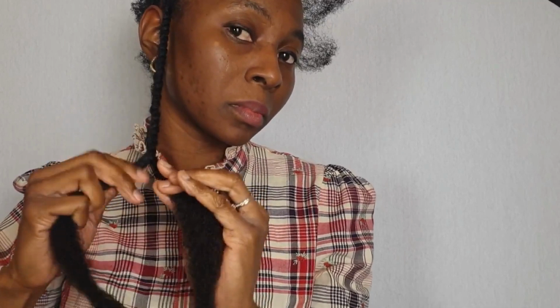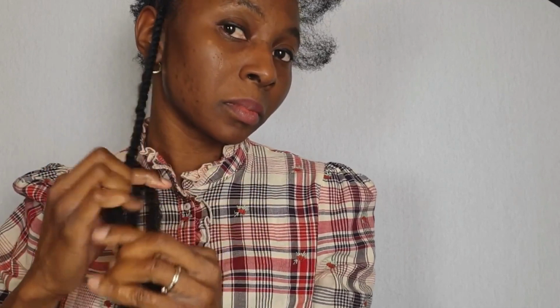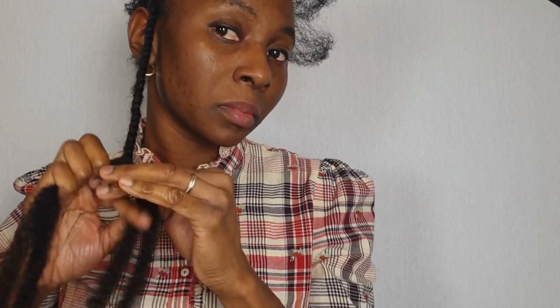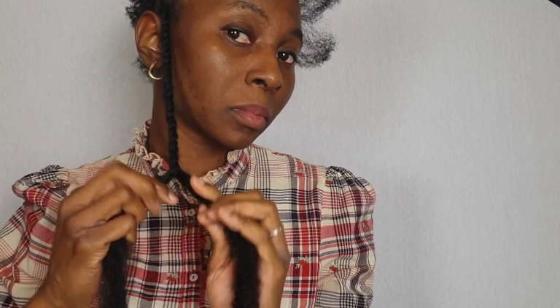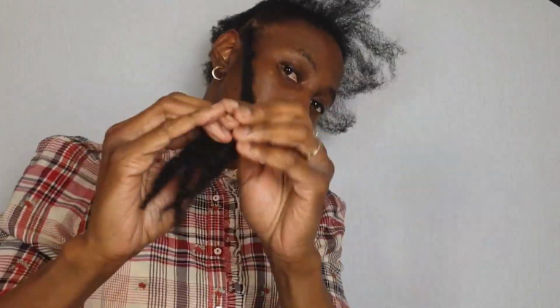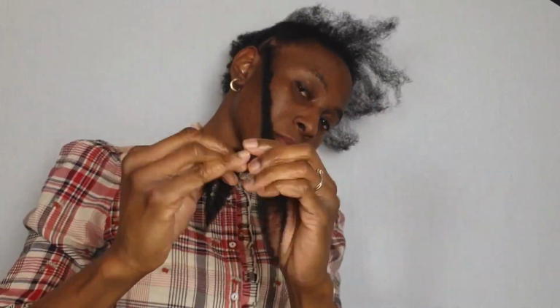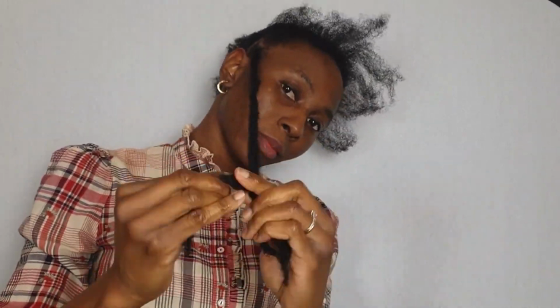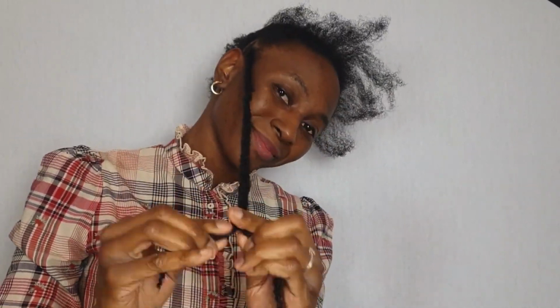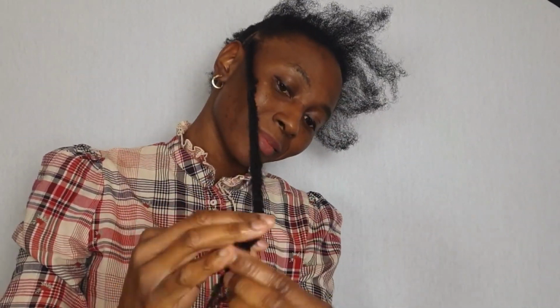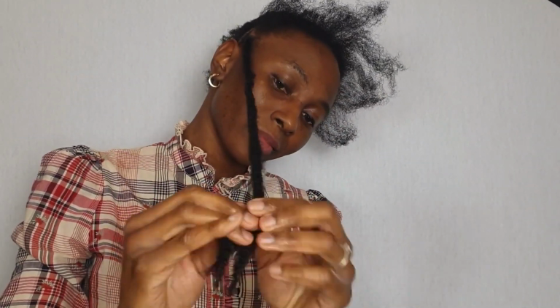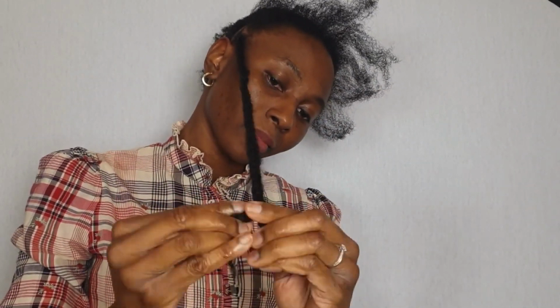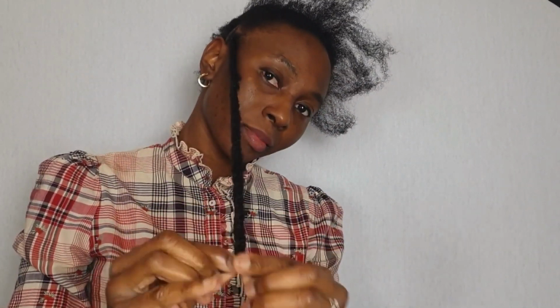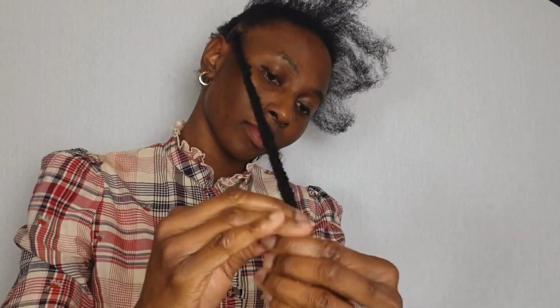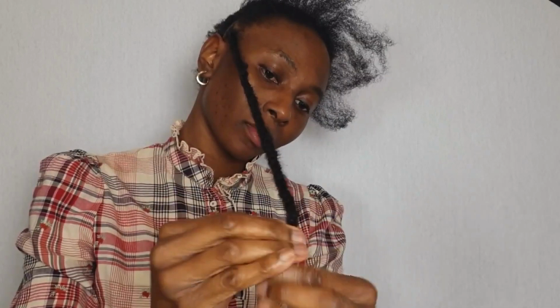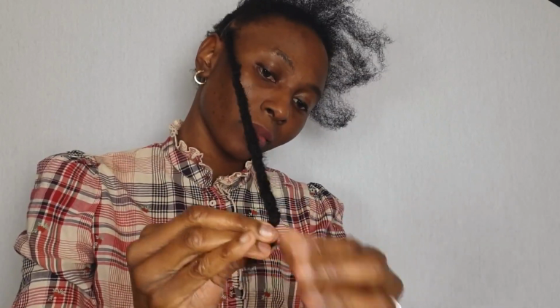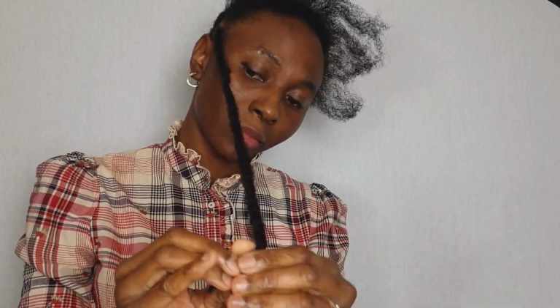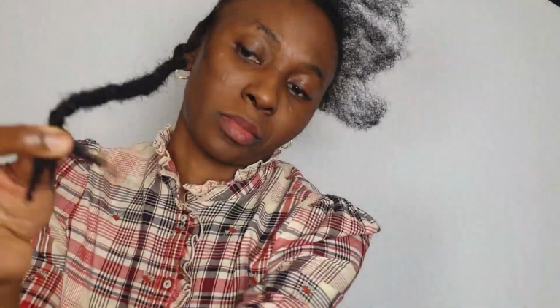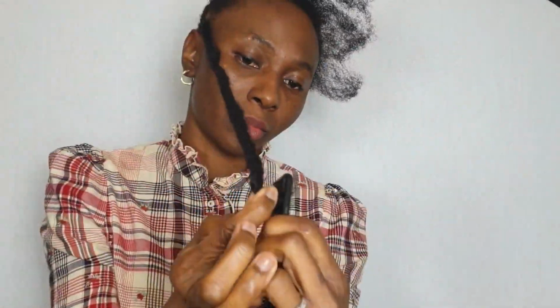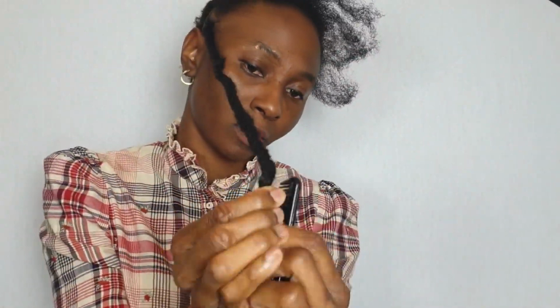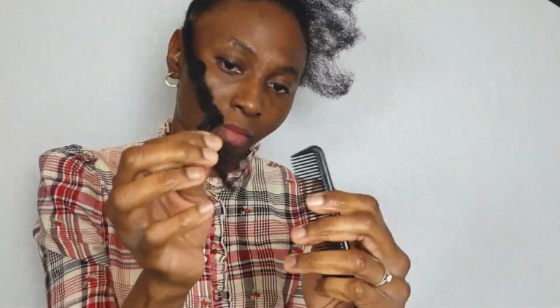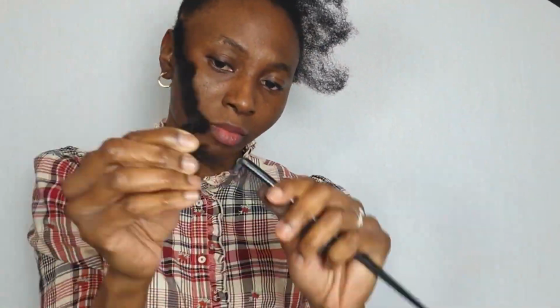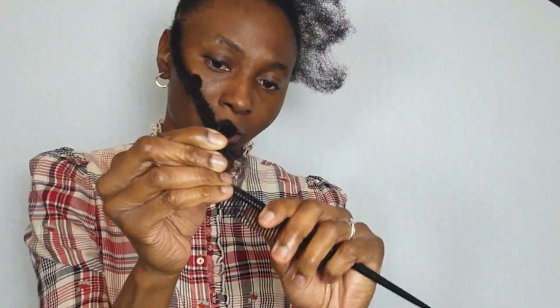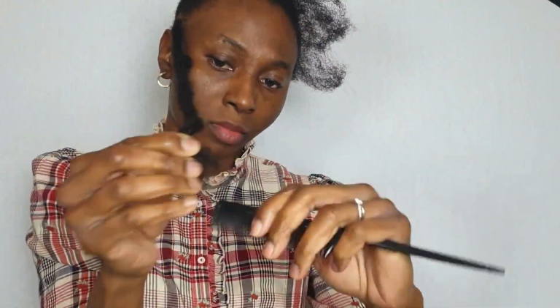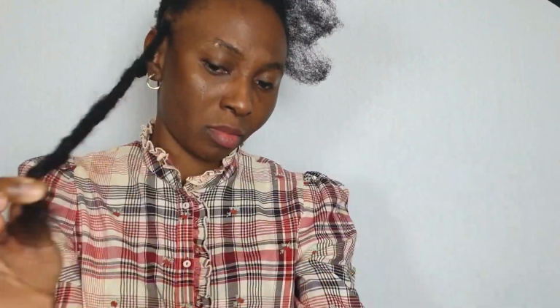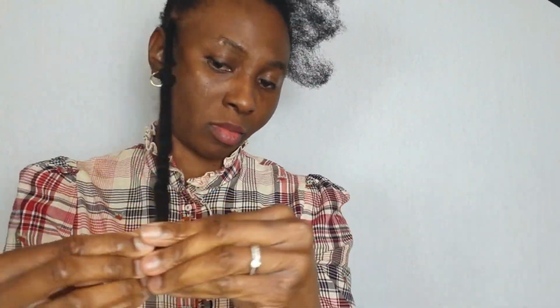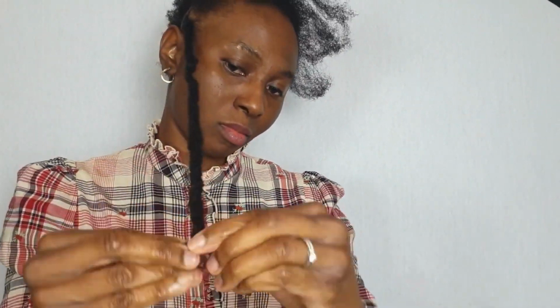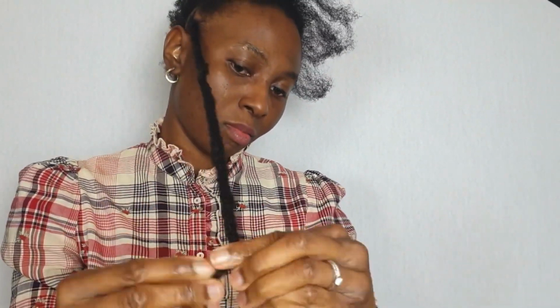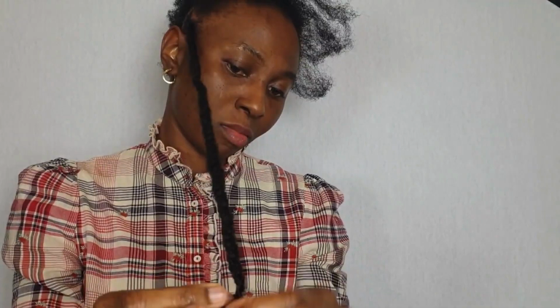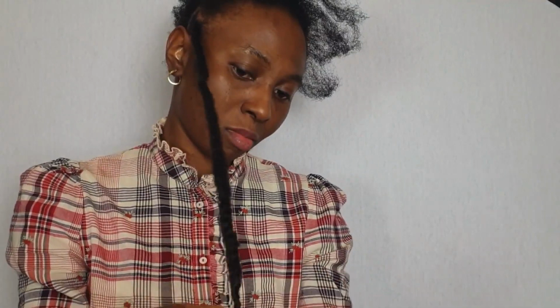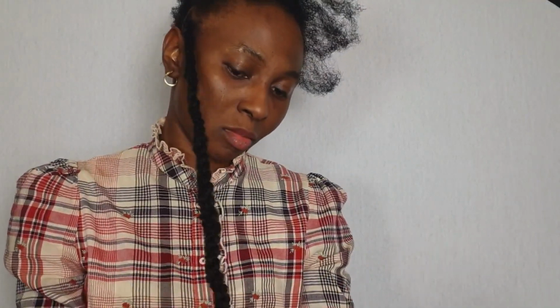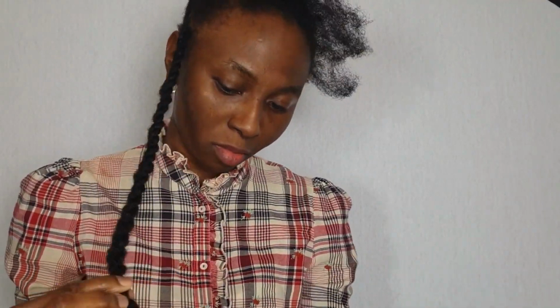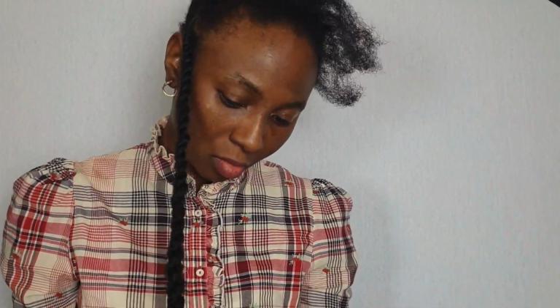This hair comes with a seal or a matted ending, so I use a comb to detangle it a little bit so that I'll be able to twist it and form a proper seal.